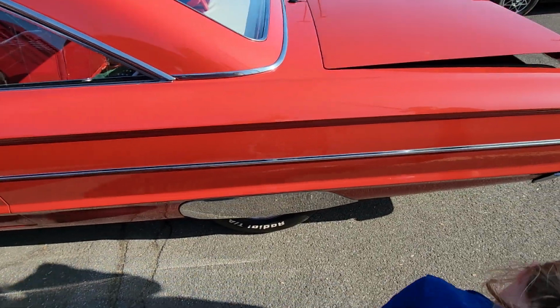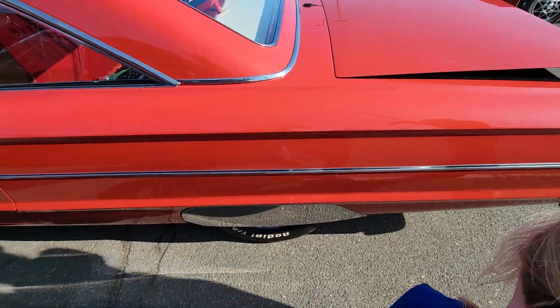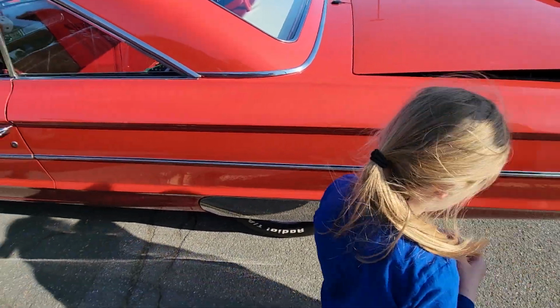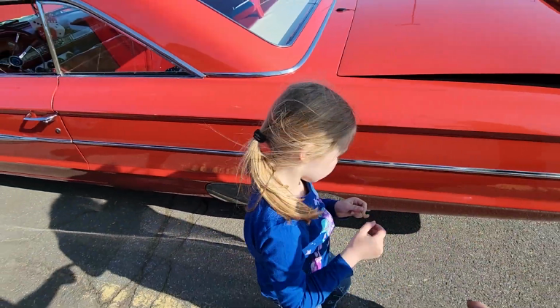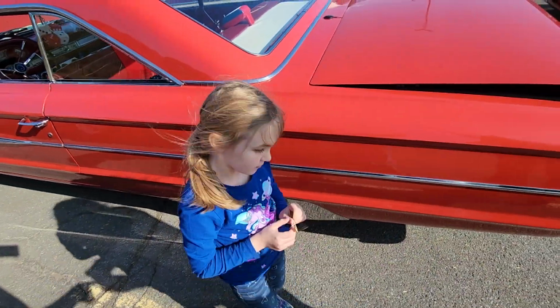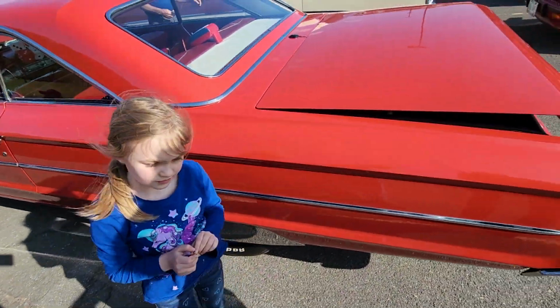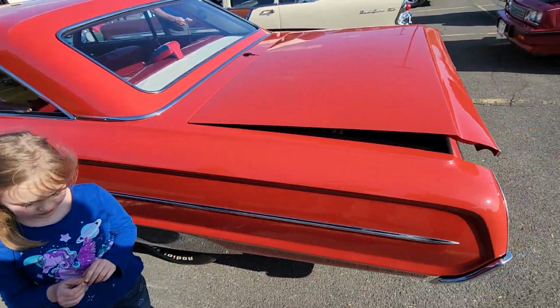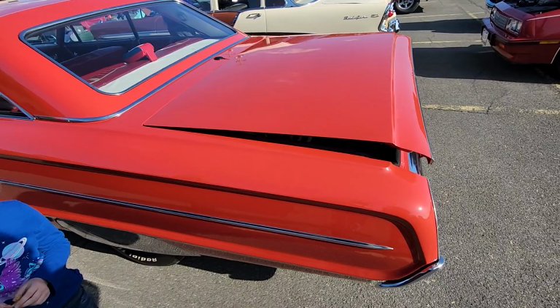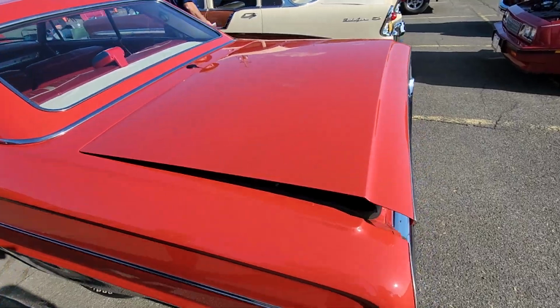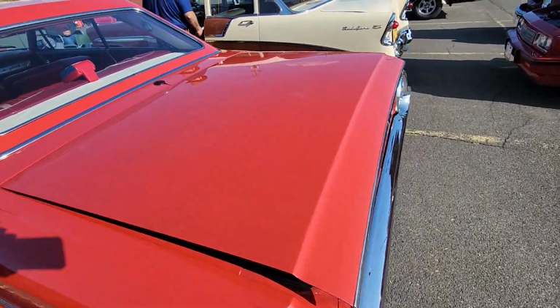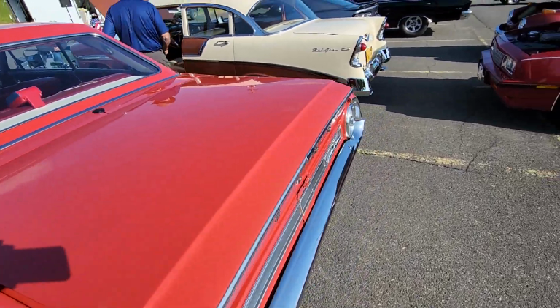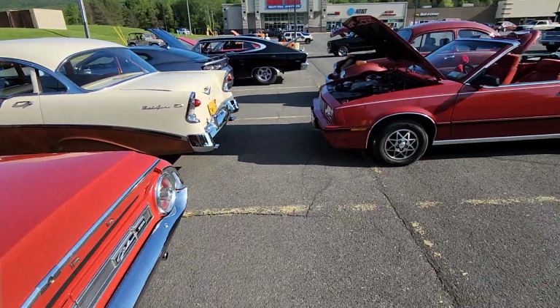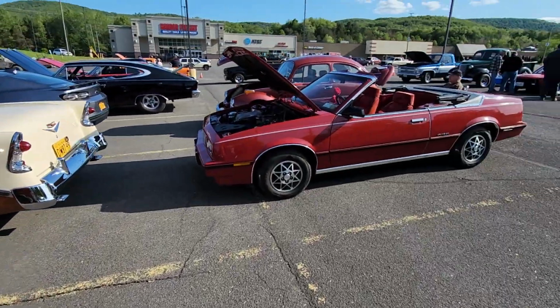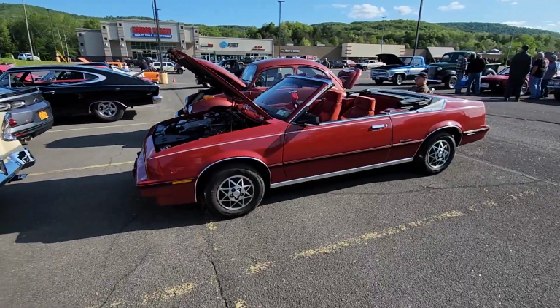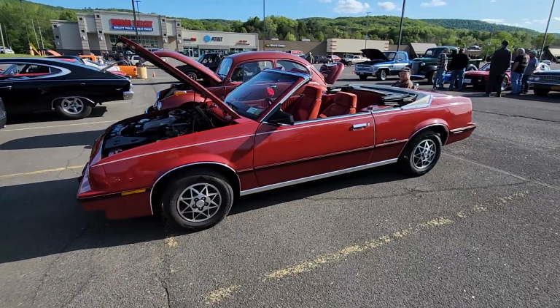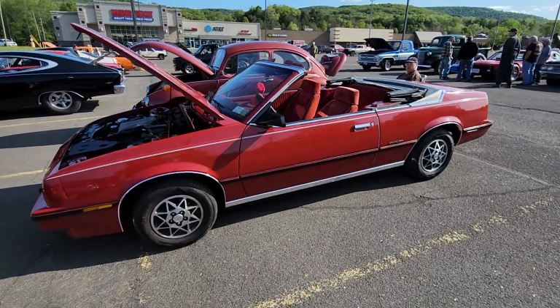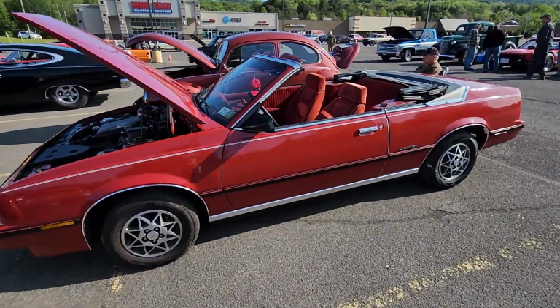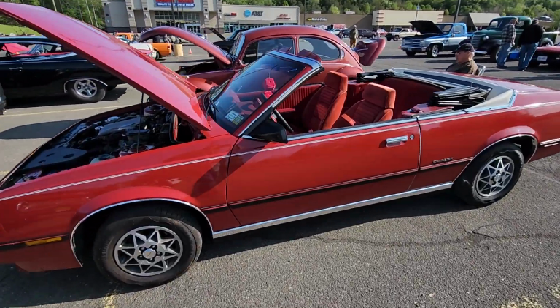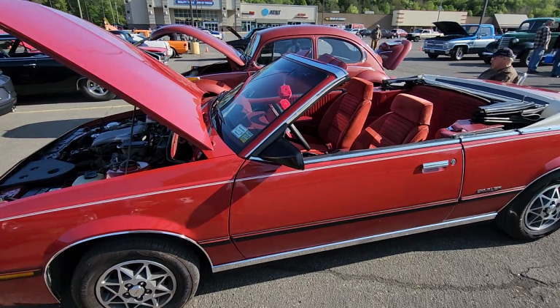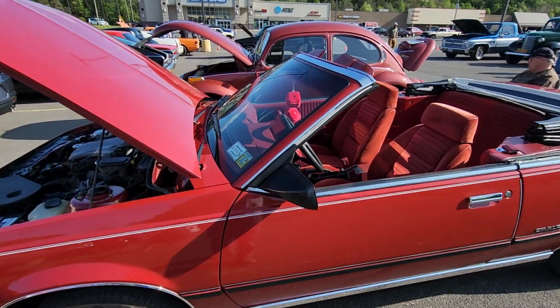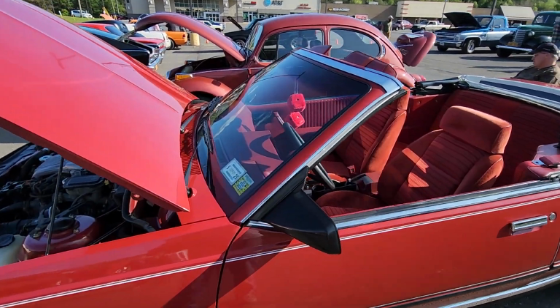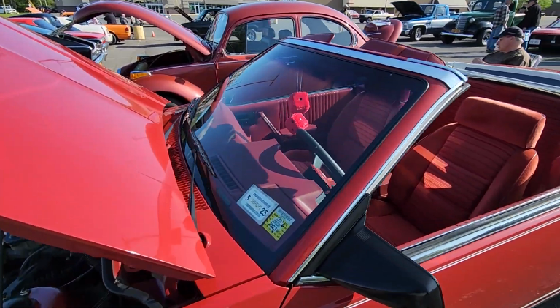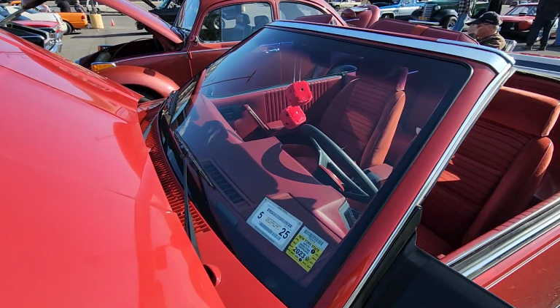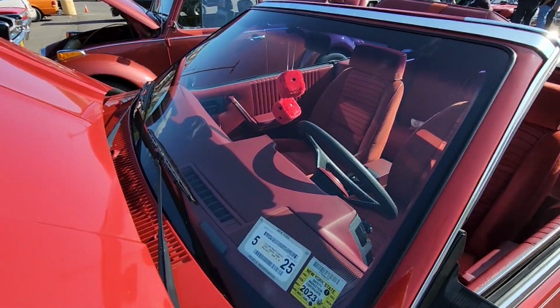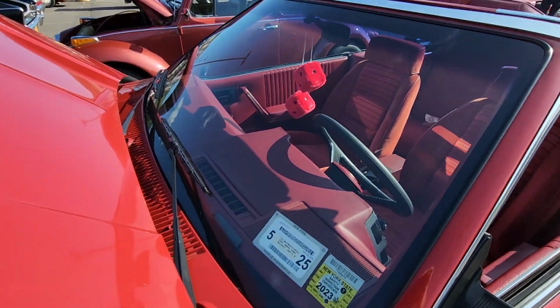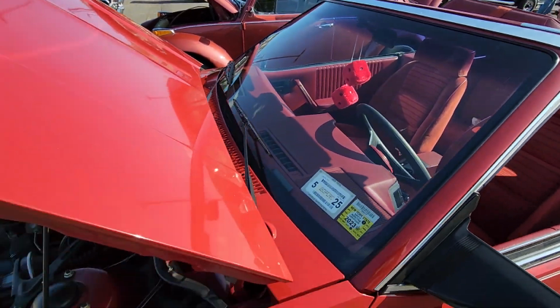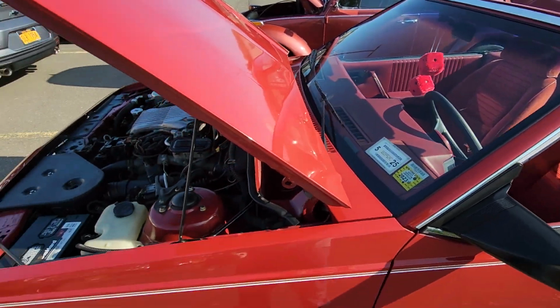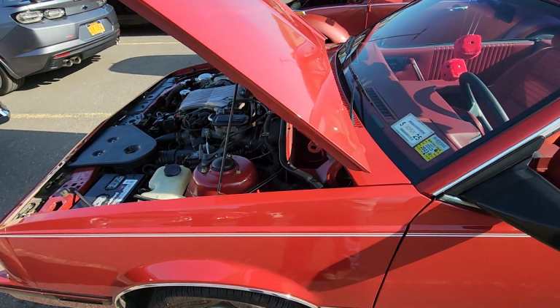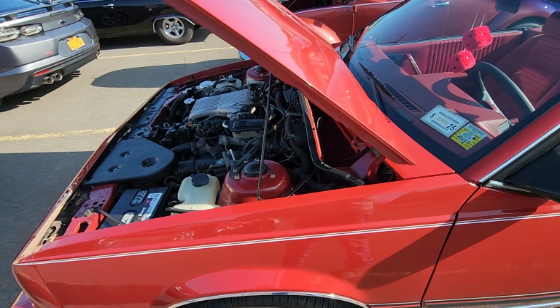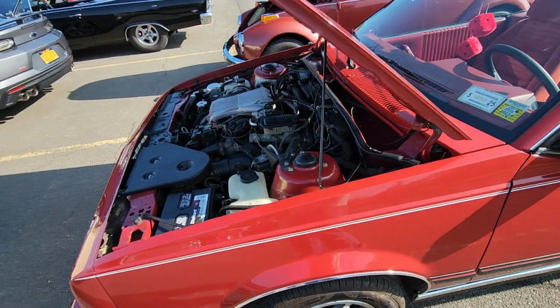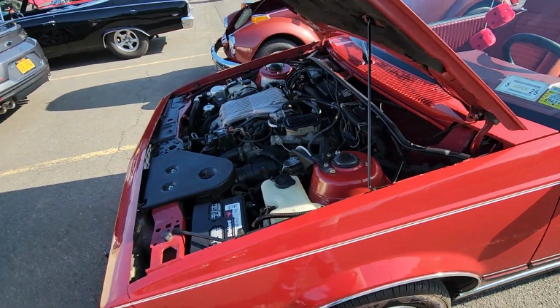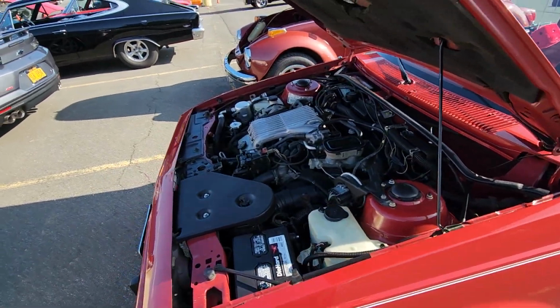Beautiful, look at that. We got this Cavalier convertible. 90-something, I bet. 85. It's clean.